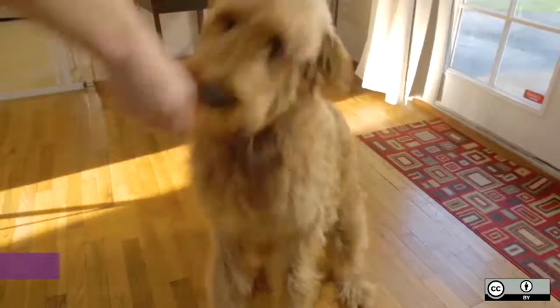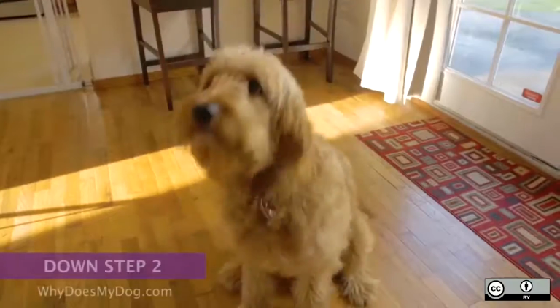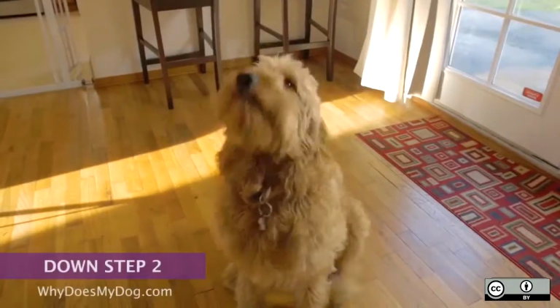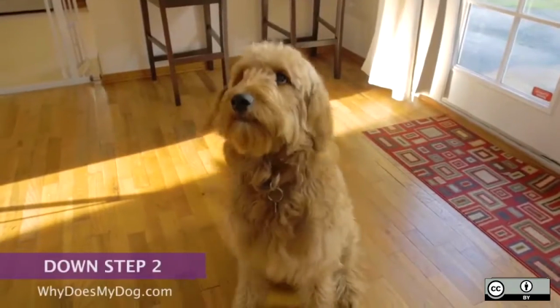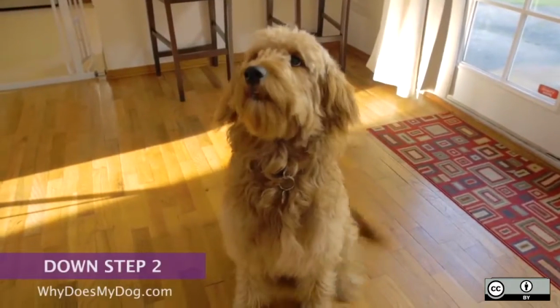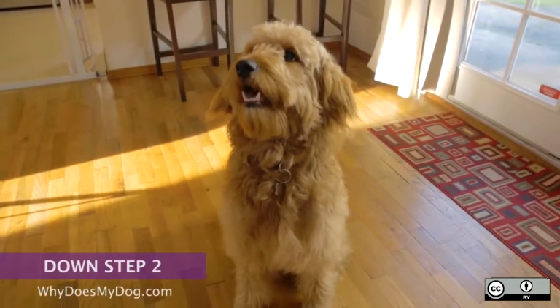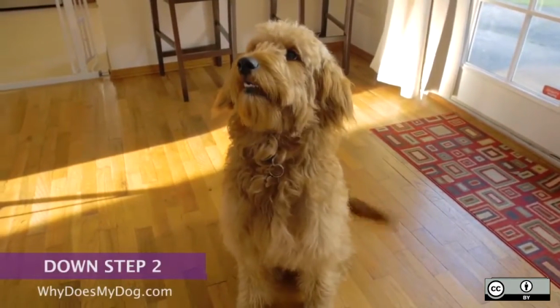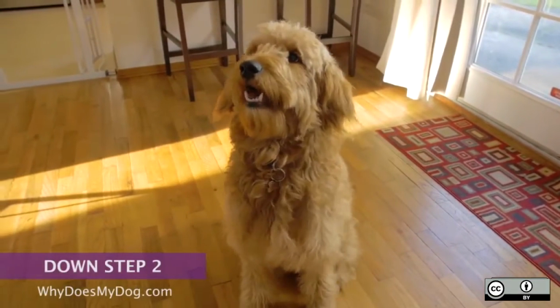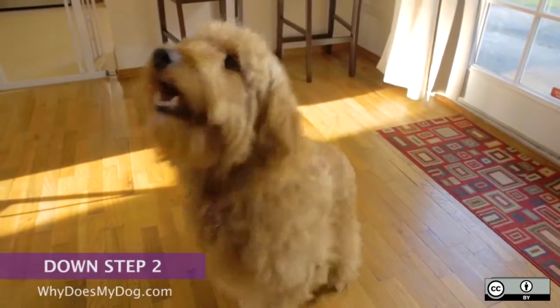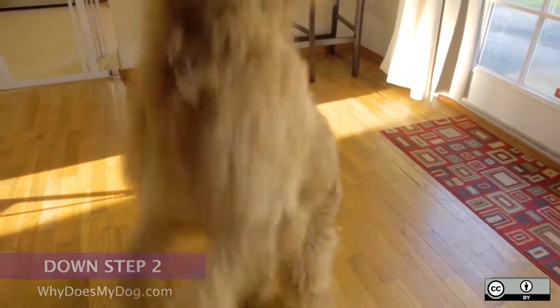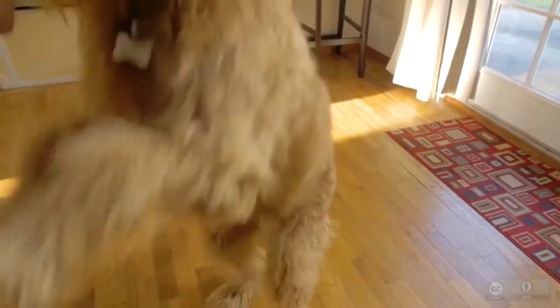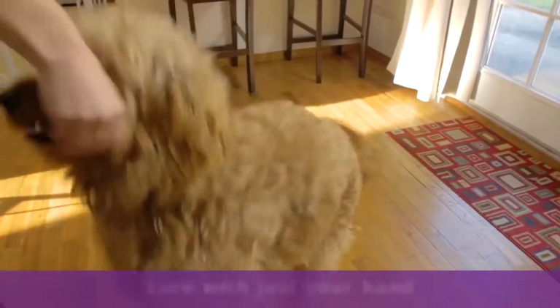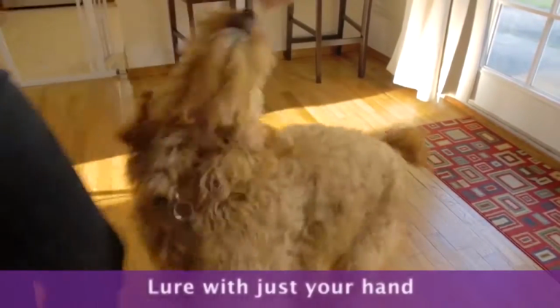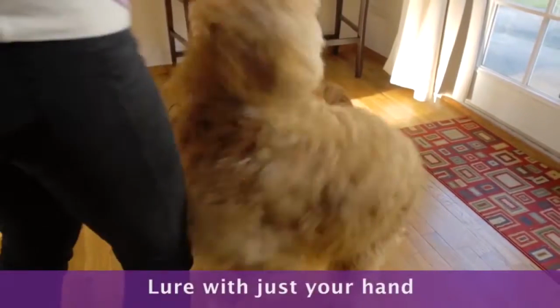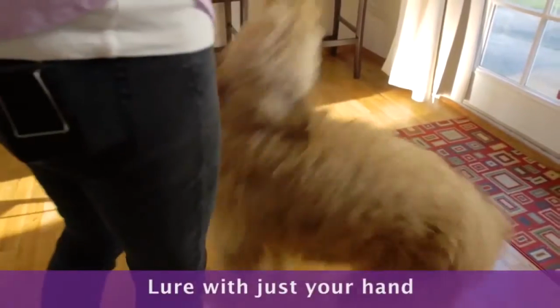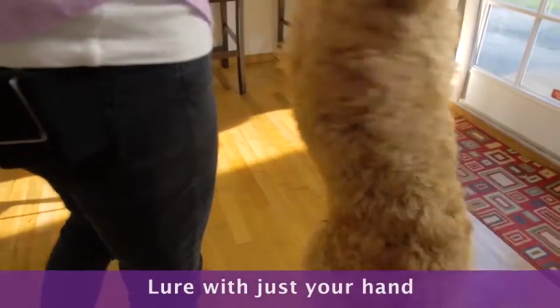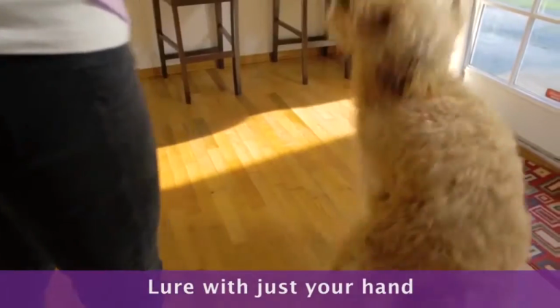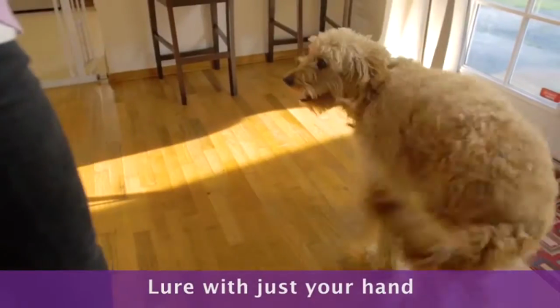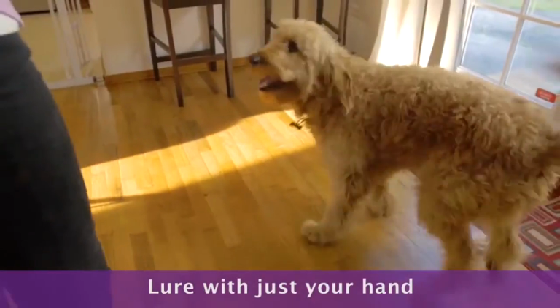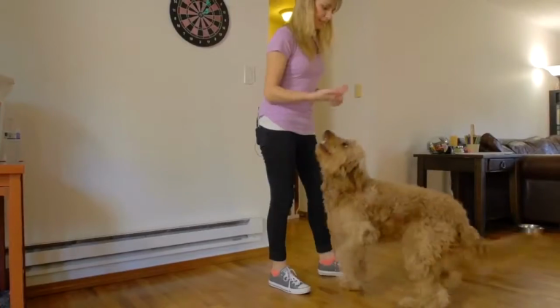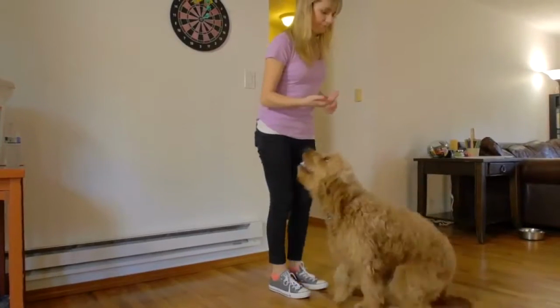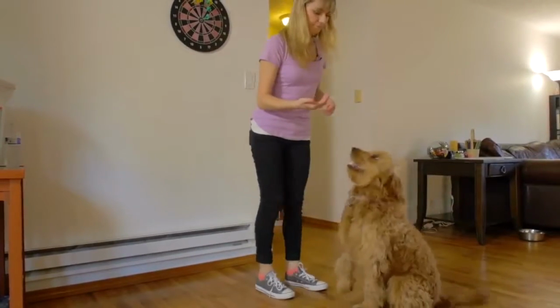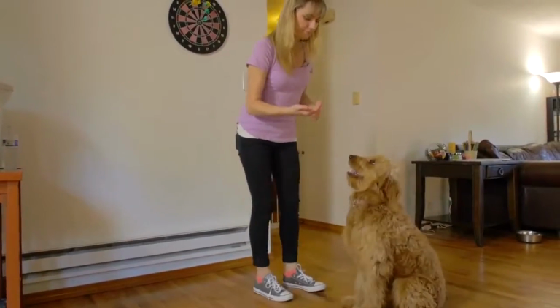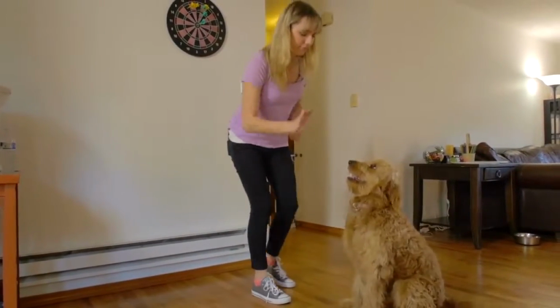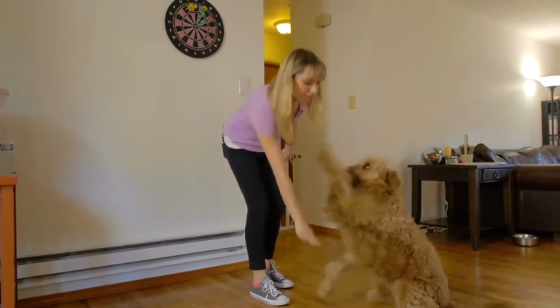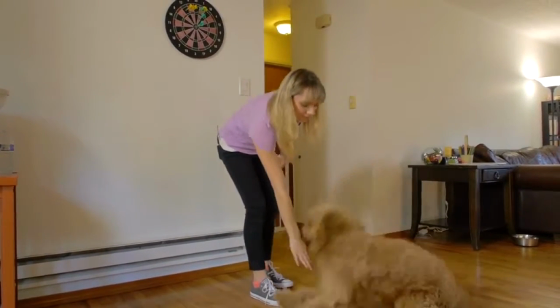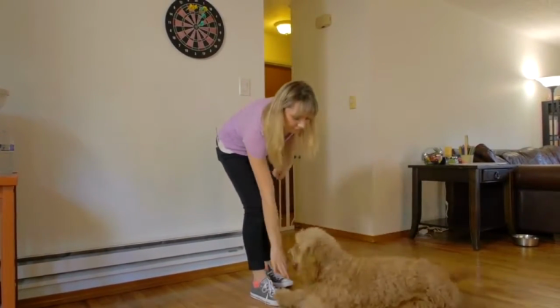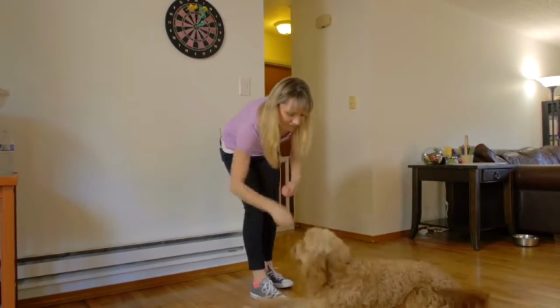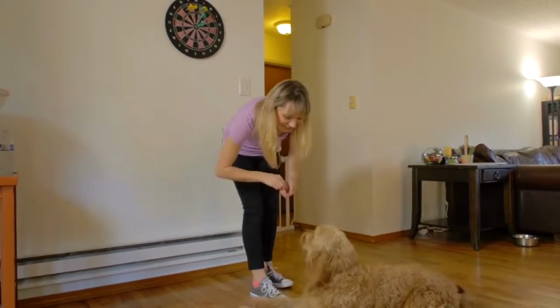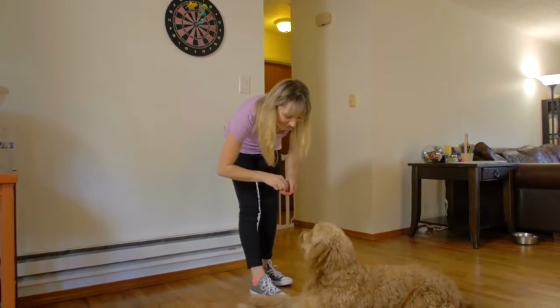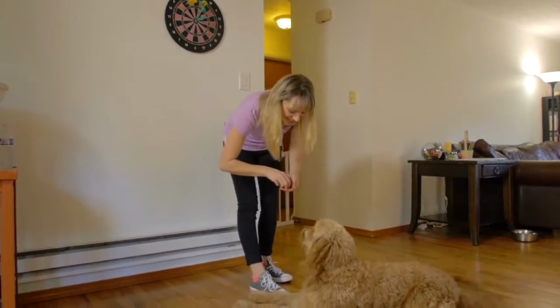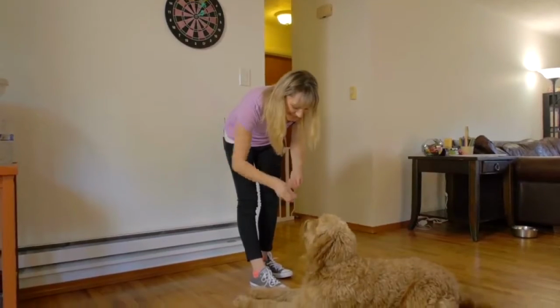Once your dog is following the treat consistently, try to lure him with just your hand. When he is lowering, give the command down. When the dog is fully down, reward.